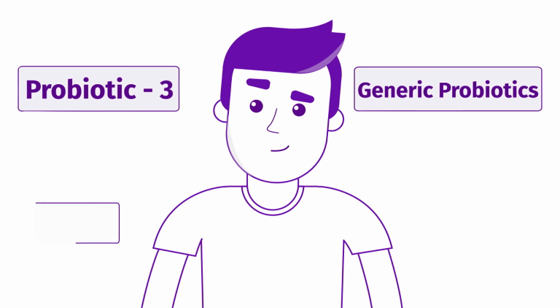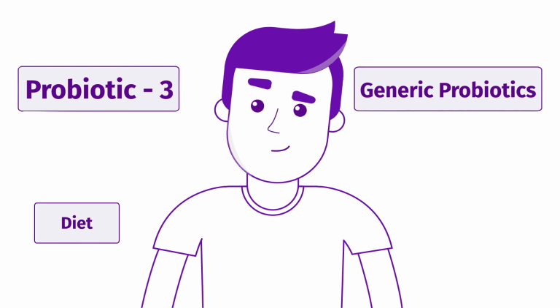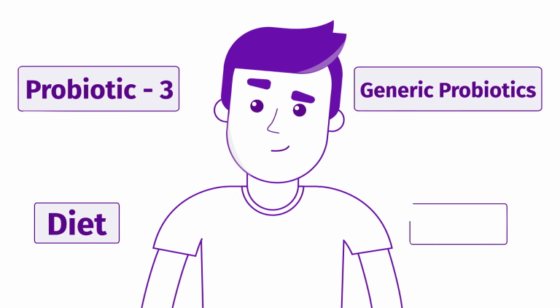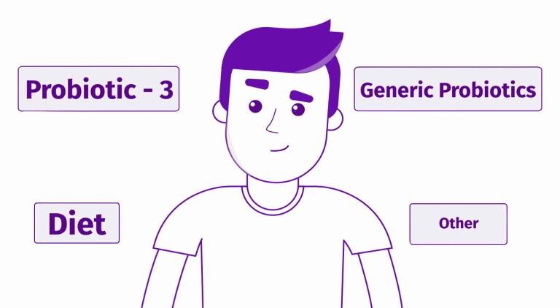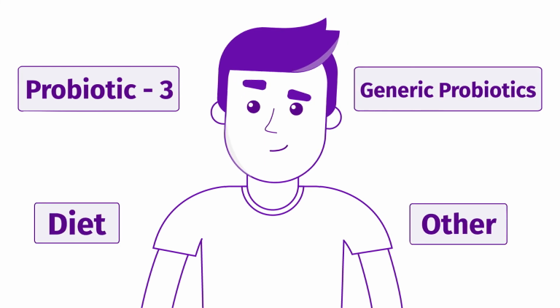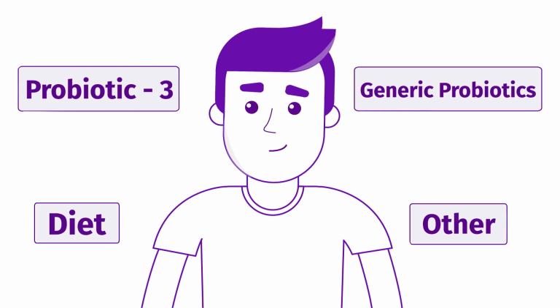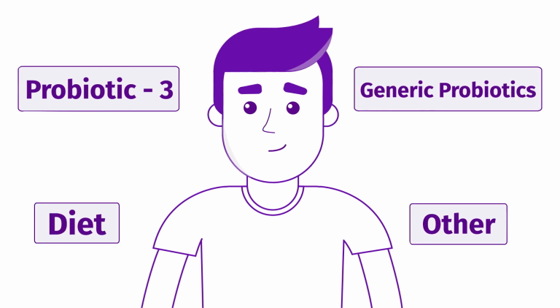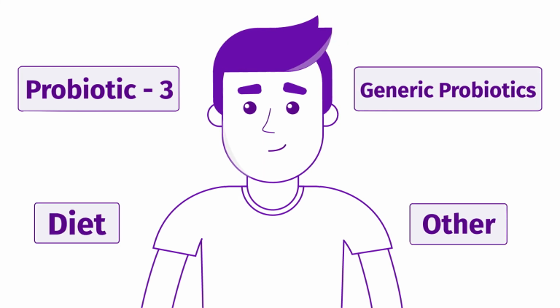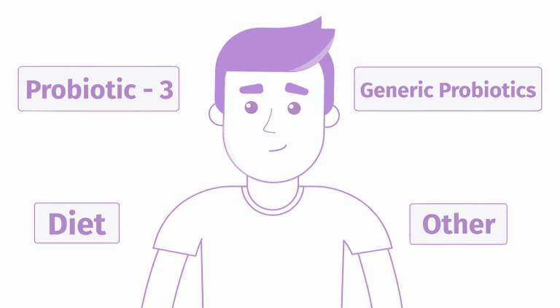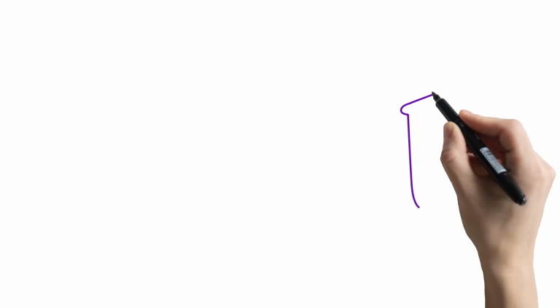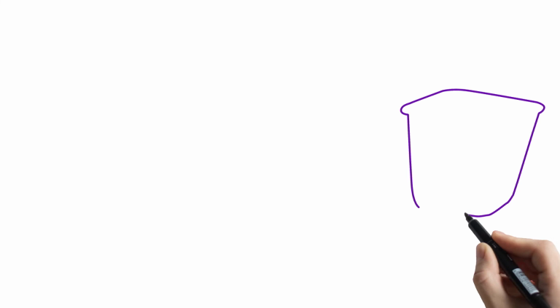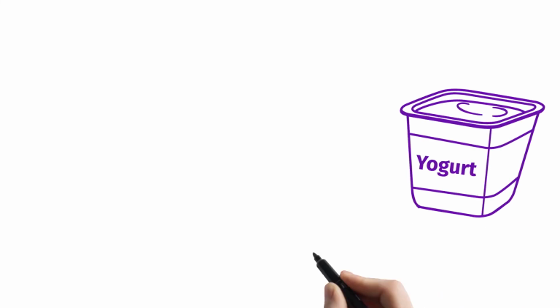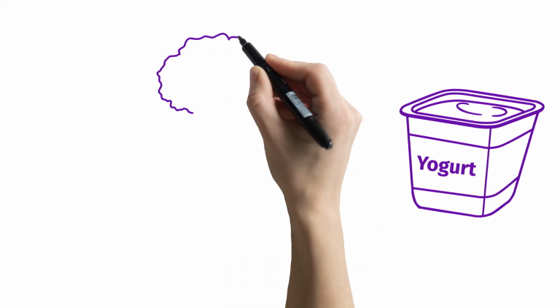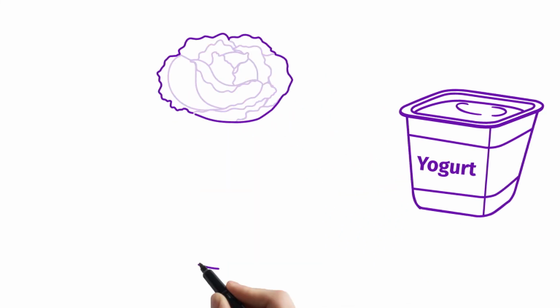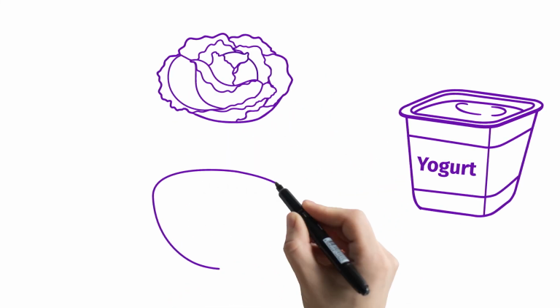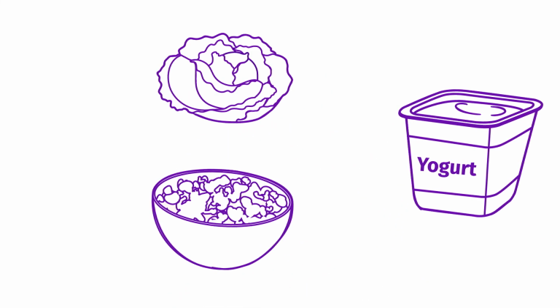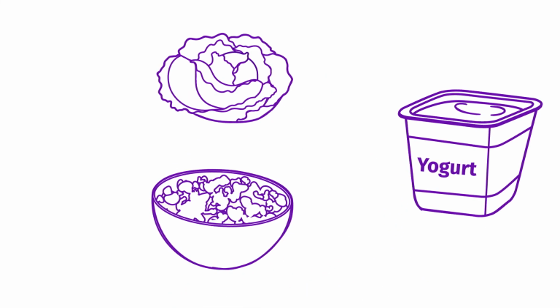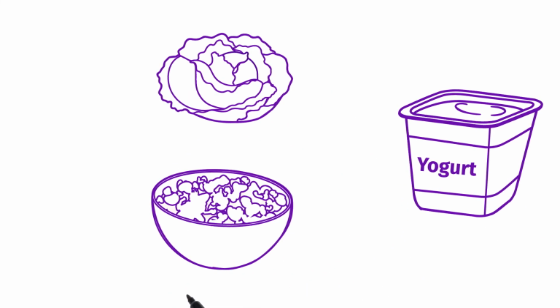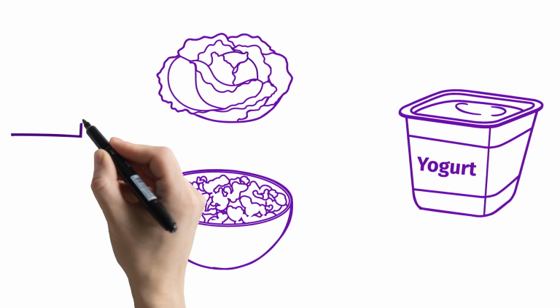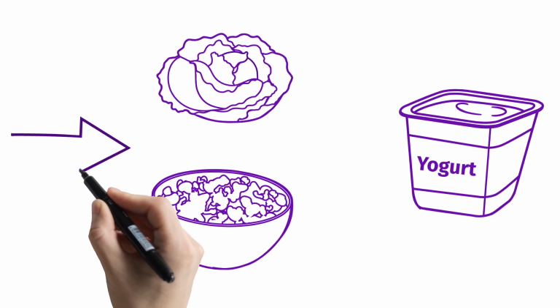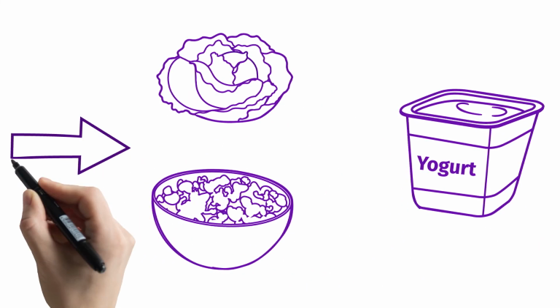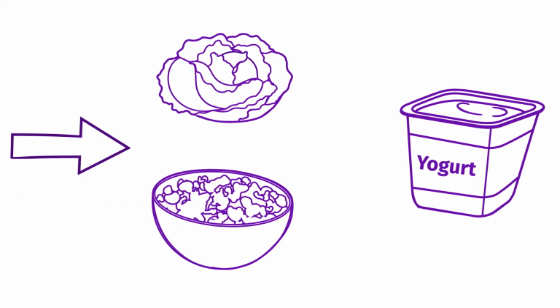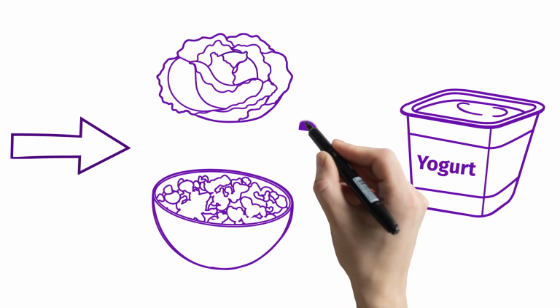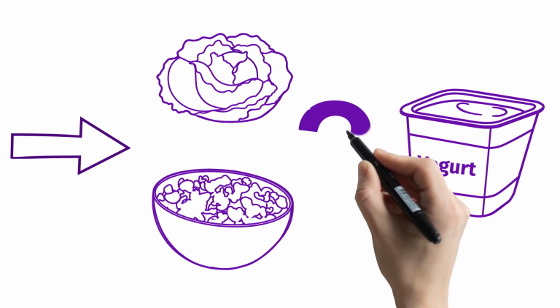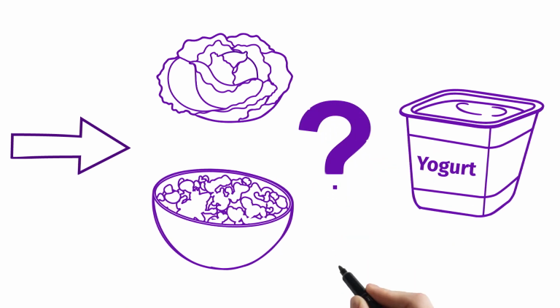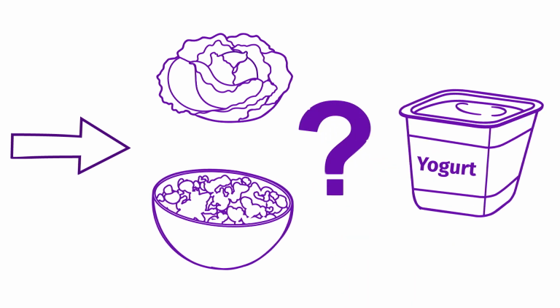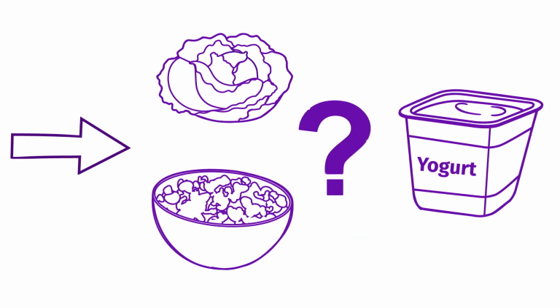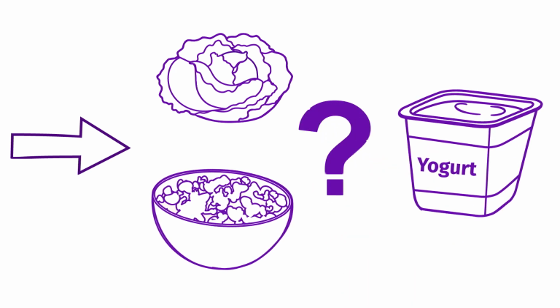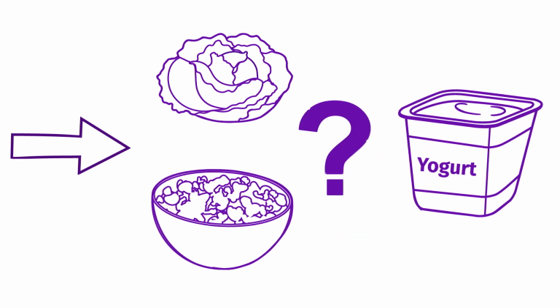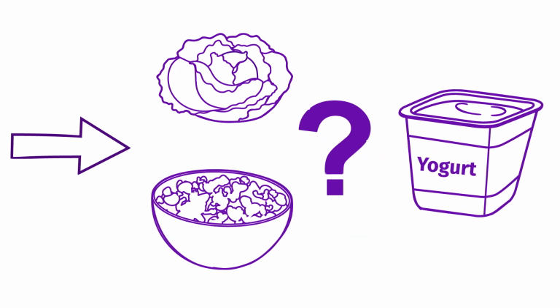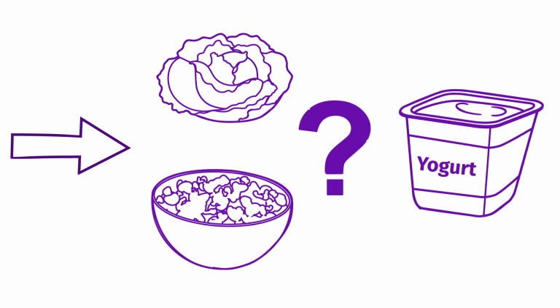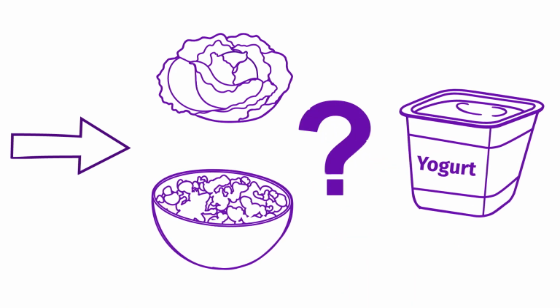With so many modern solutions to support gut health, what makes Probiotic 3 better? While probiotic-rich foods like yogurt, sauerkraut, and kefir may offer some benefits, if the probiotic strains aren't regulated, they can be inflammatory and ultimately exacerbate microbiome issues.